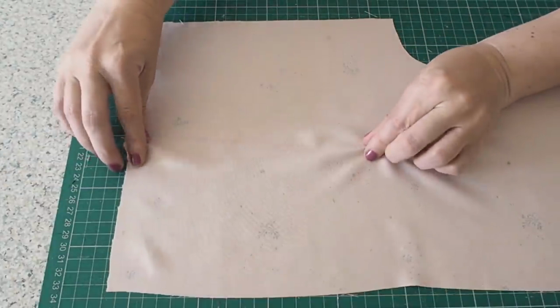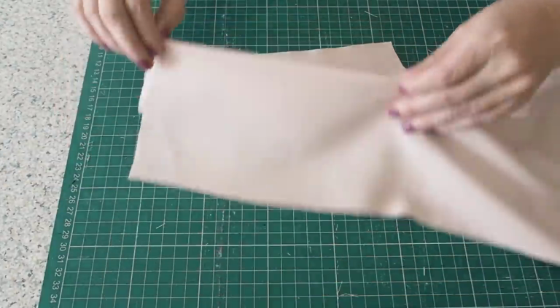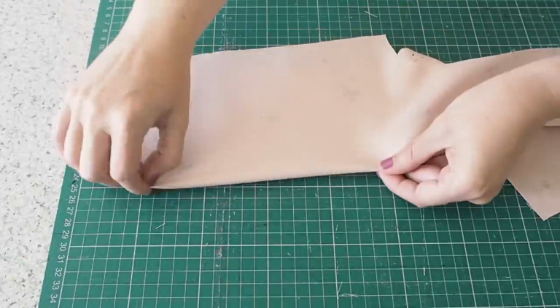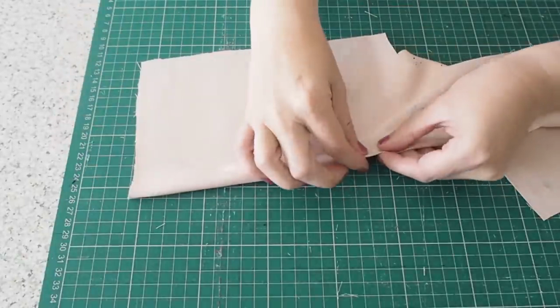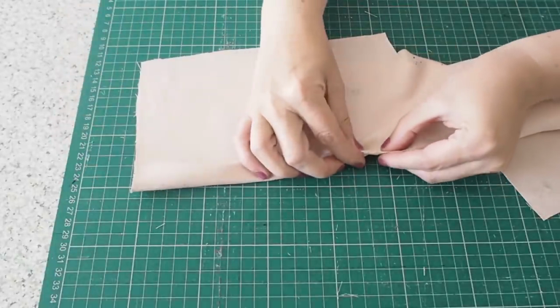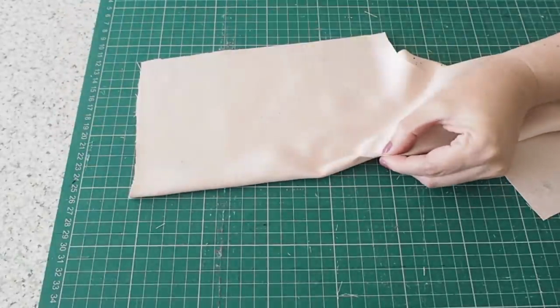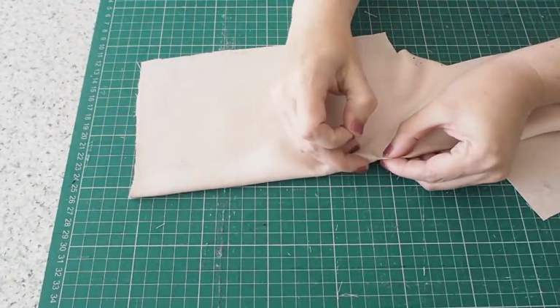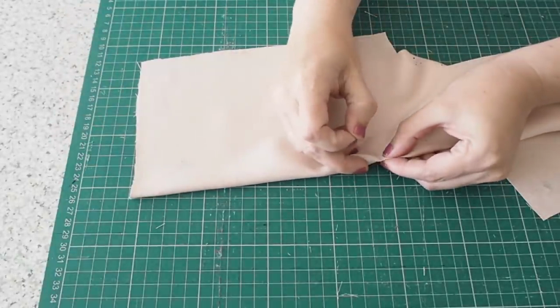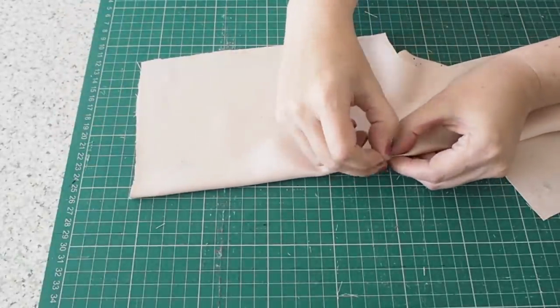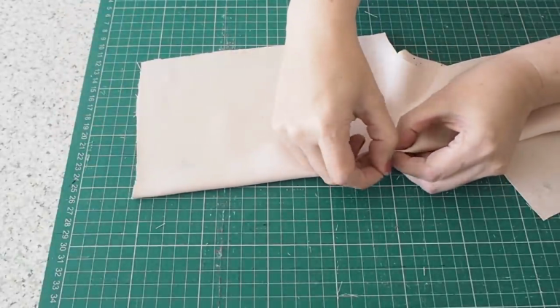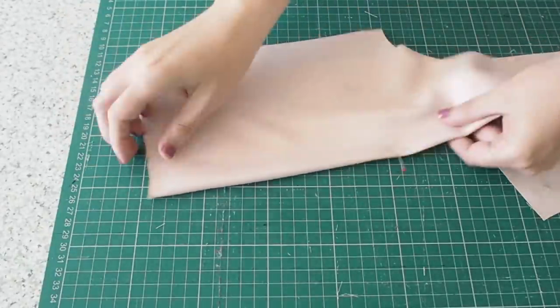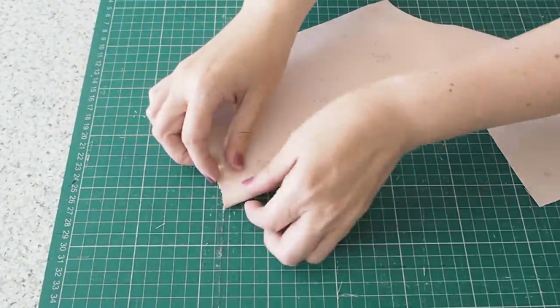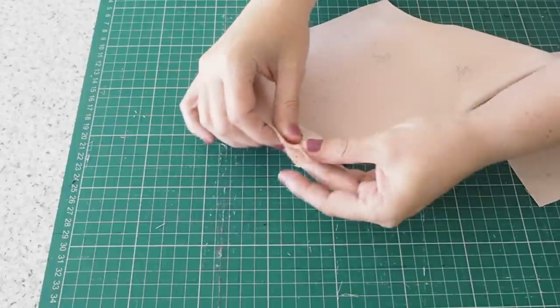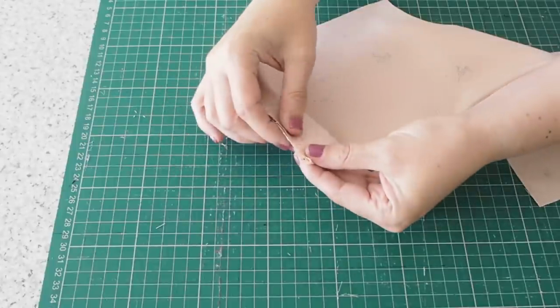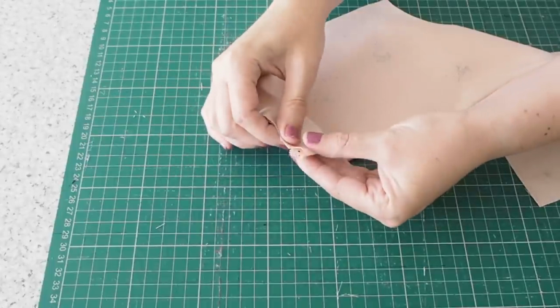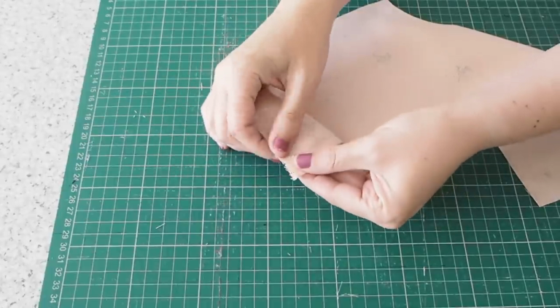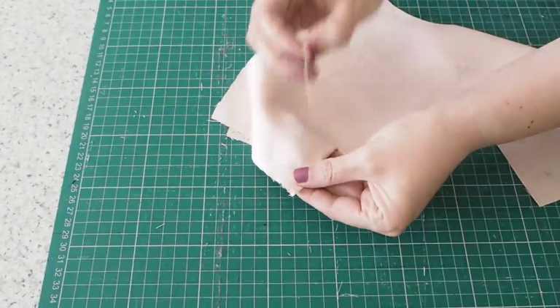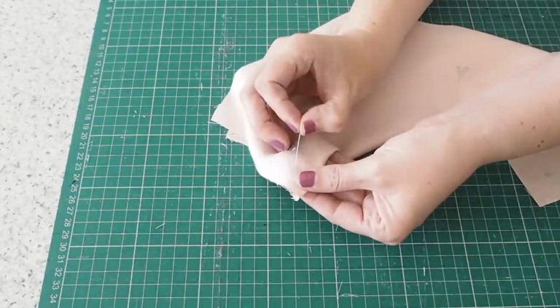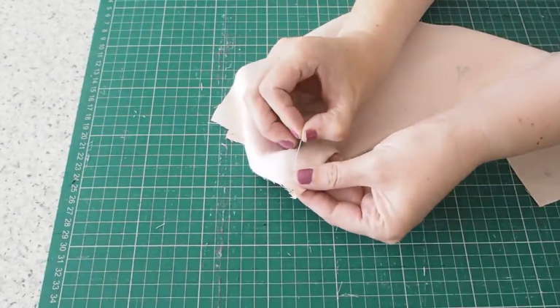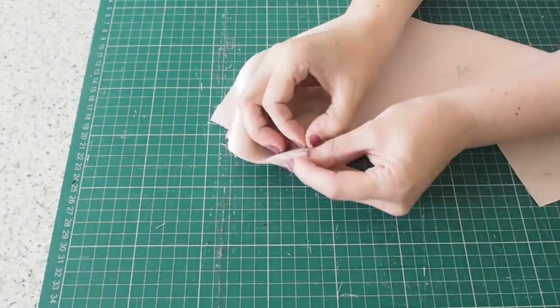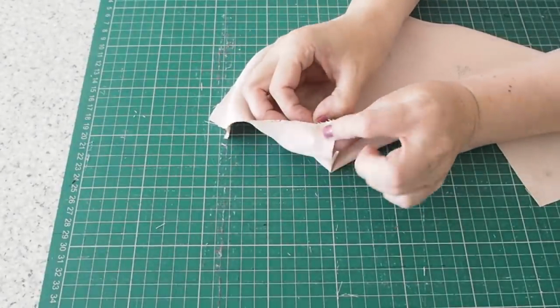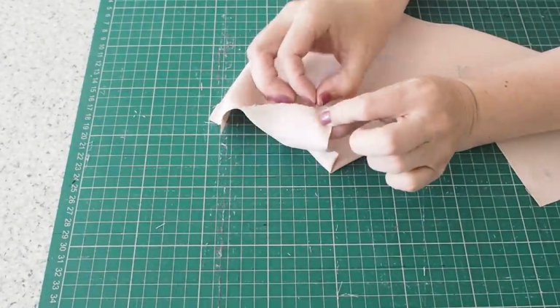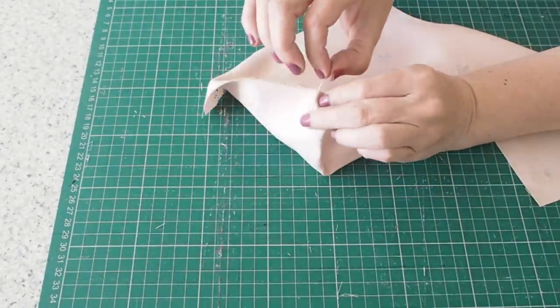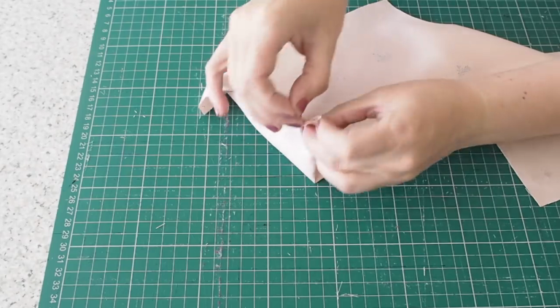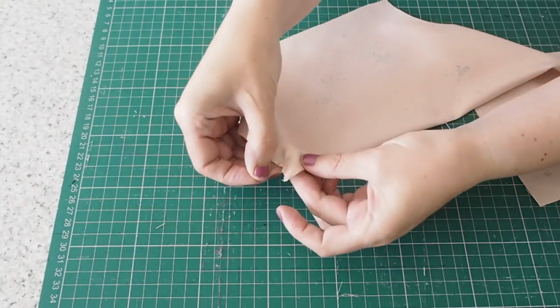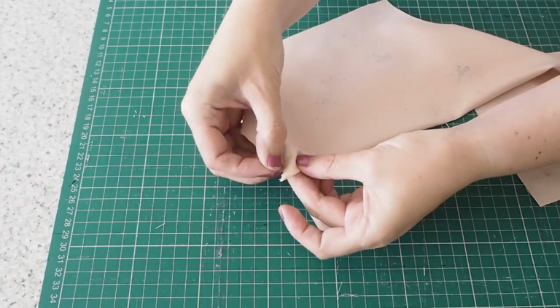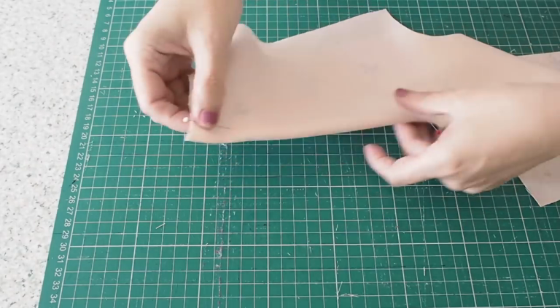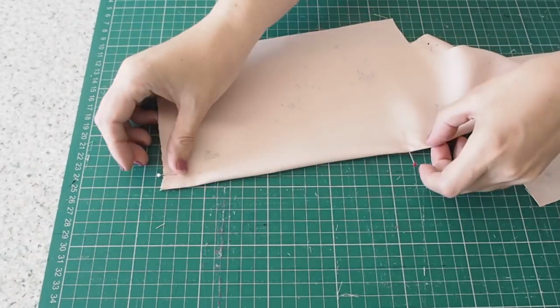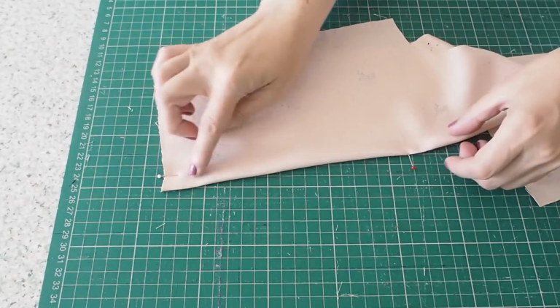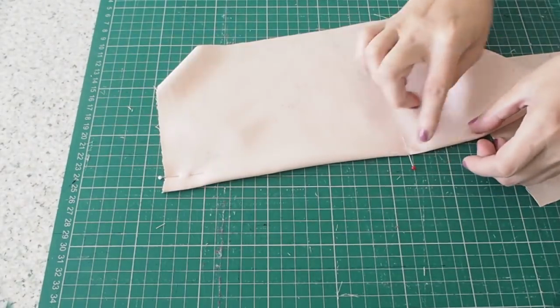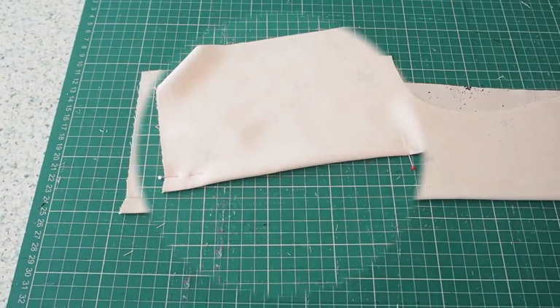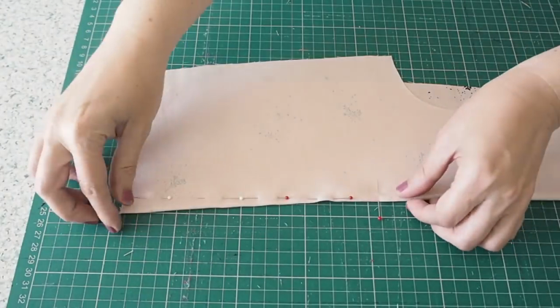Now to pin up my dart. First of all at the point, then making sure my notches are matched up, then pinning through the chalk line on top, out through the chalk line on the bottom, and back up through again.